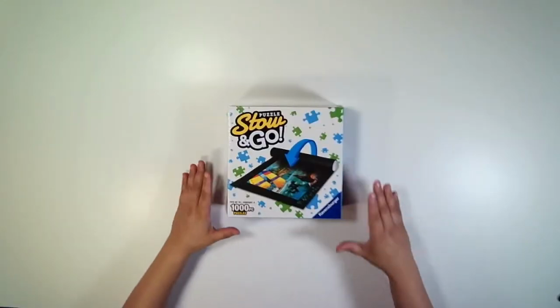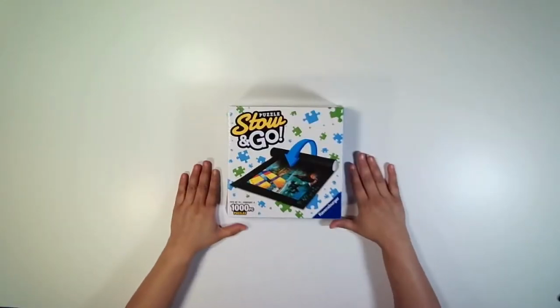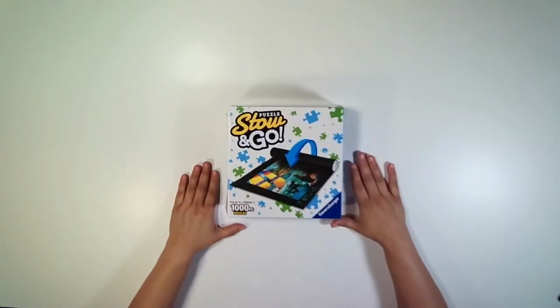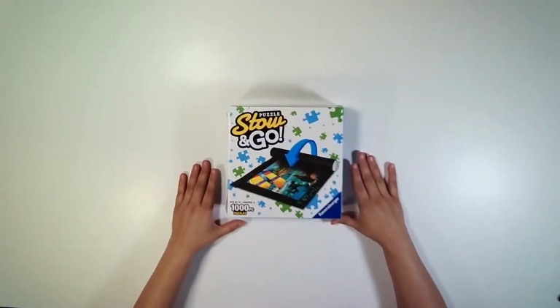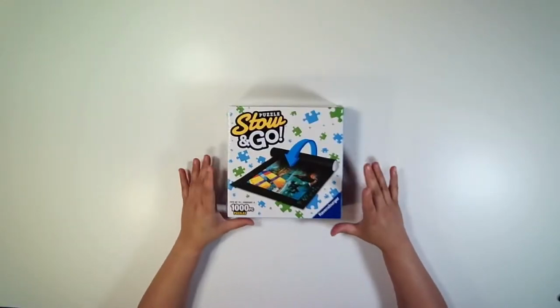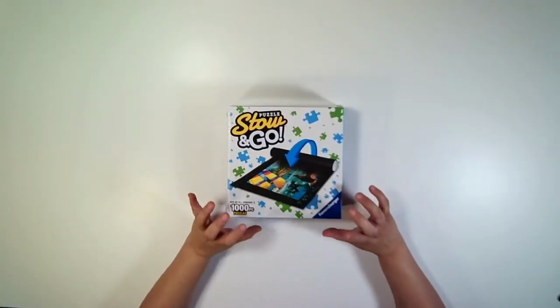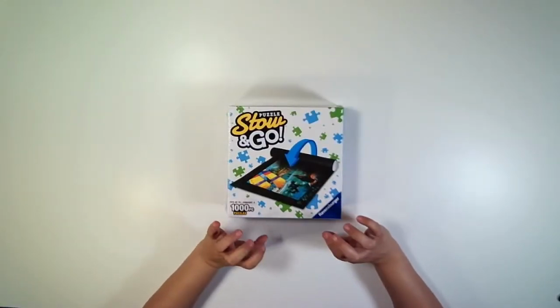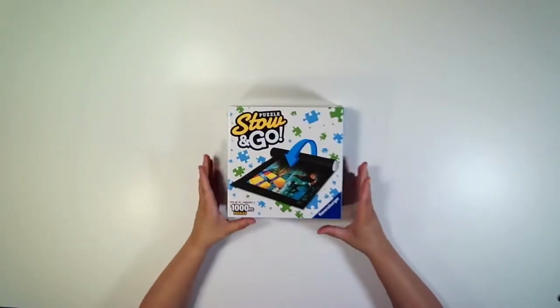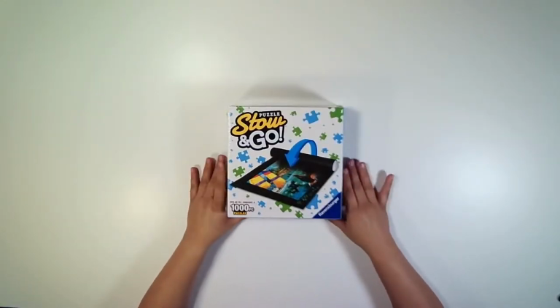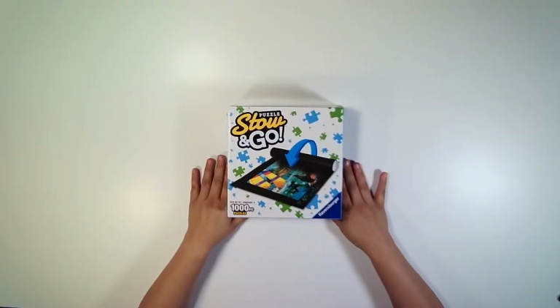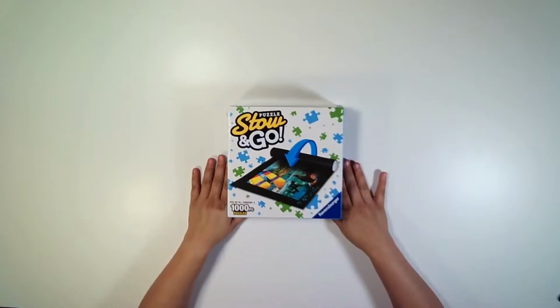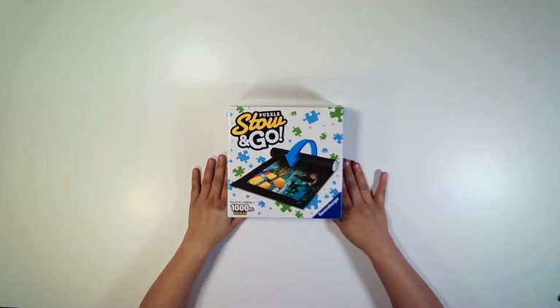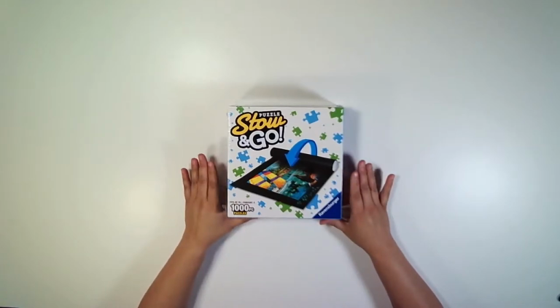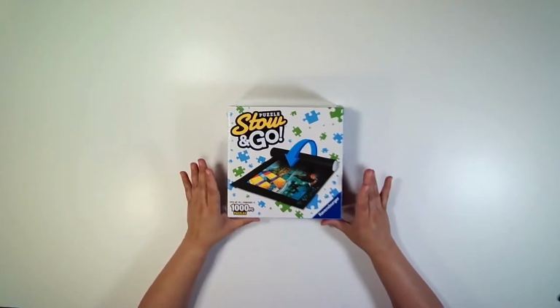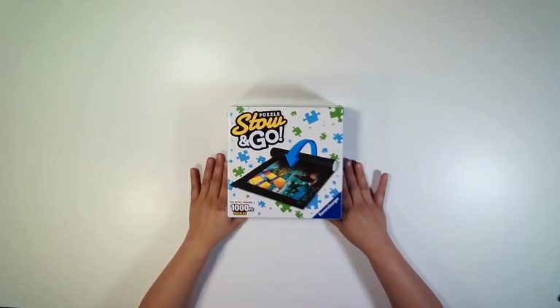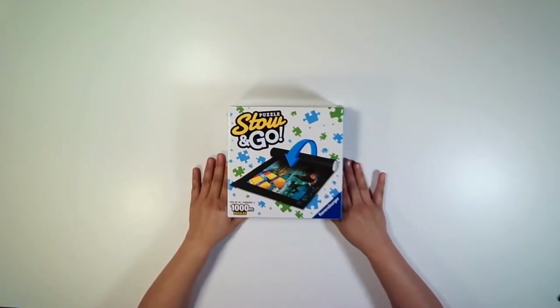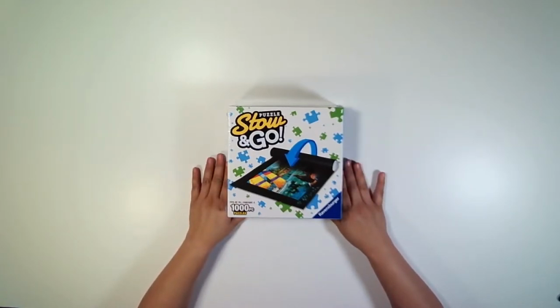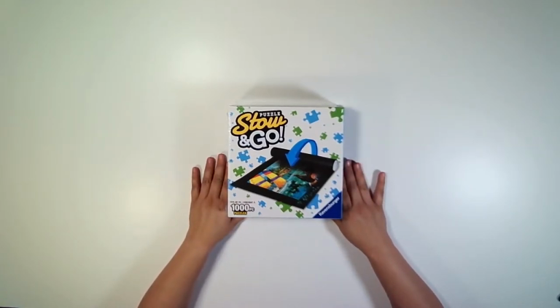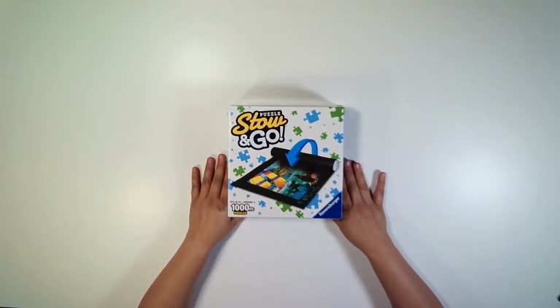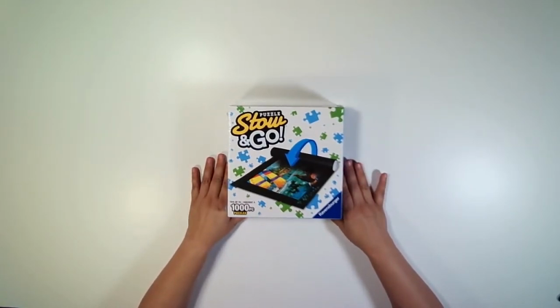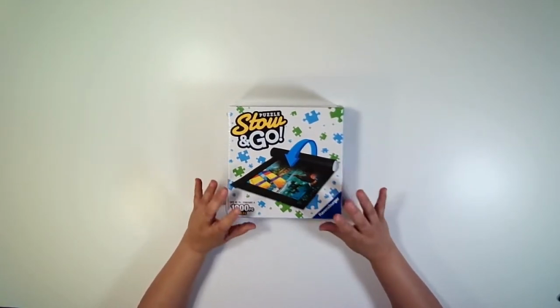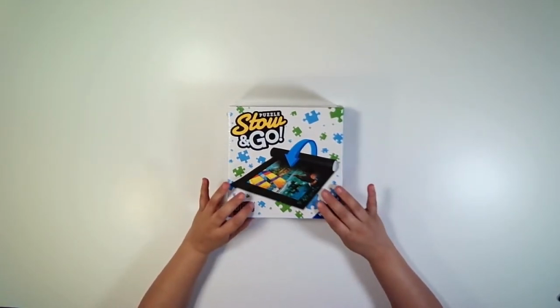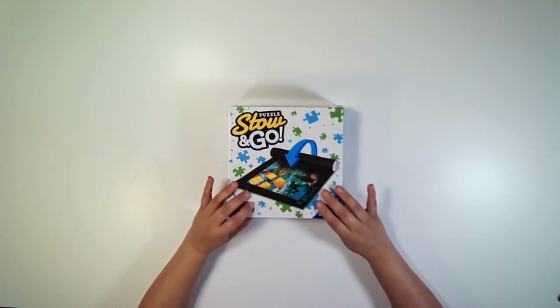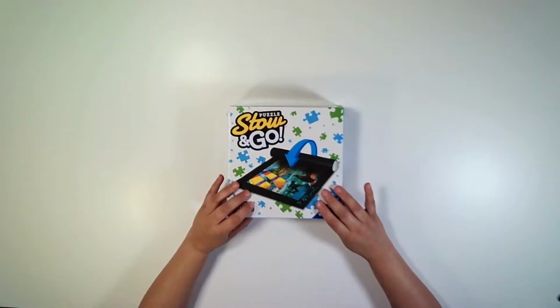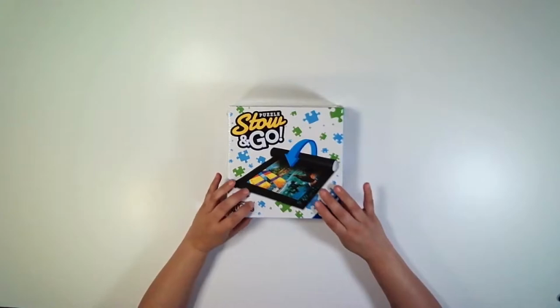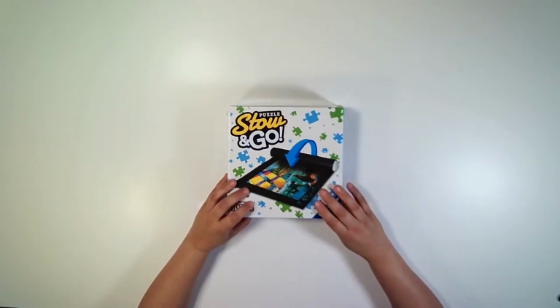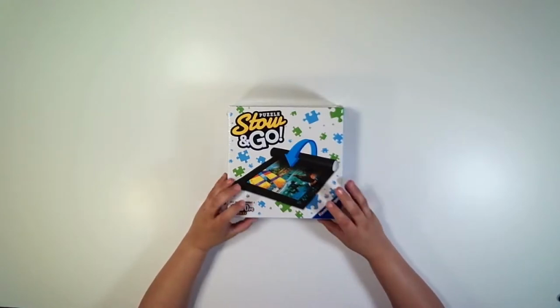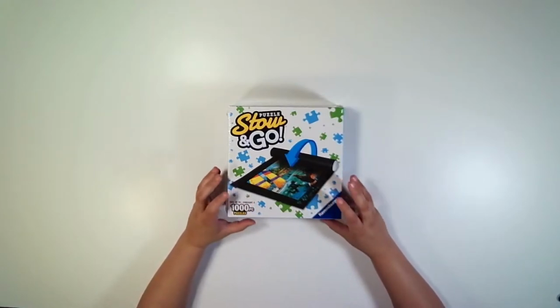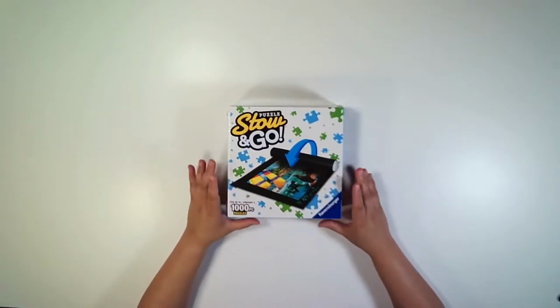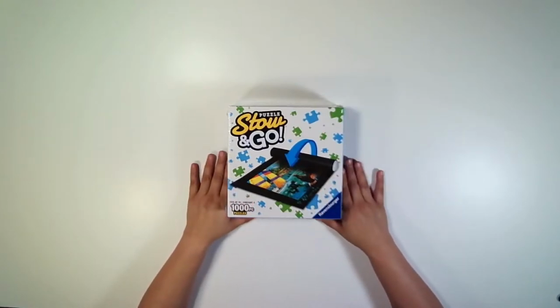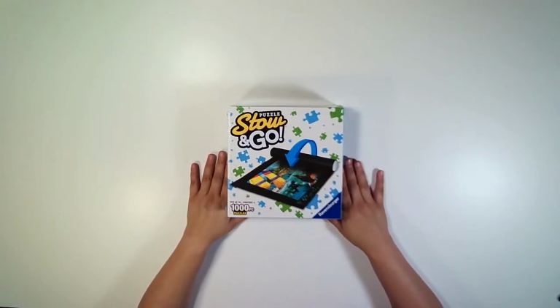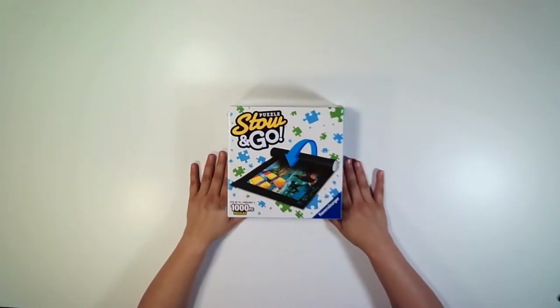Hello, my puzzle-loving friends. Today I am going to review the Ravensburger Roll and Go 1000-piece puzzle mat. I'm very excited to try this out.